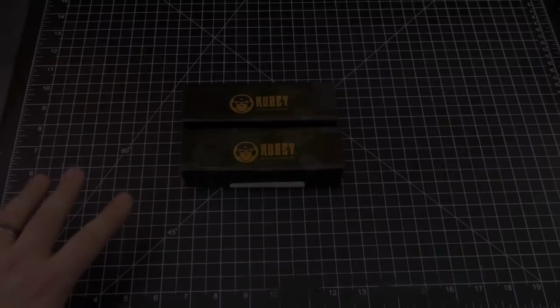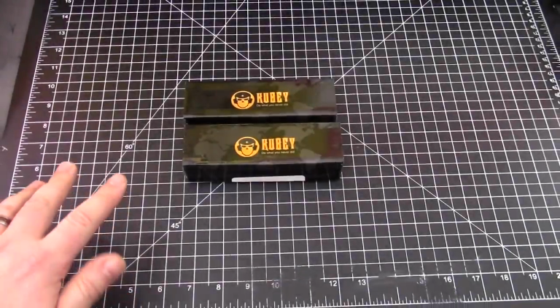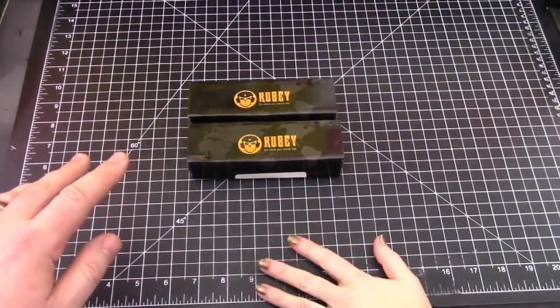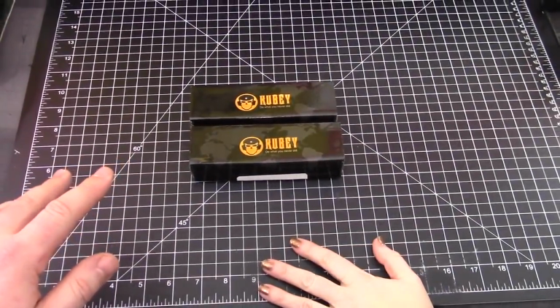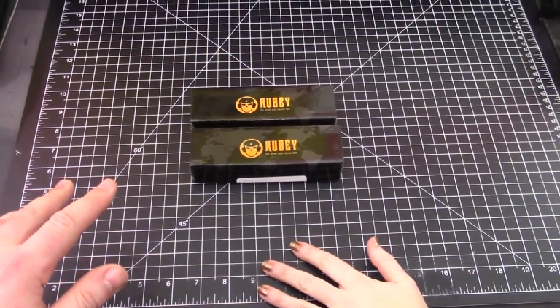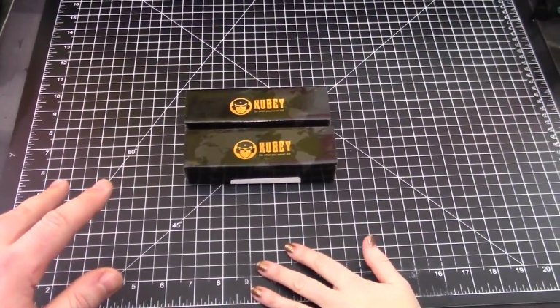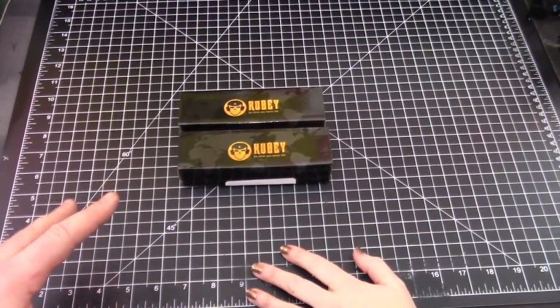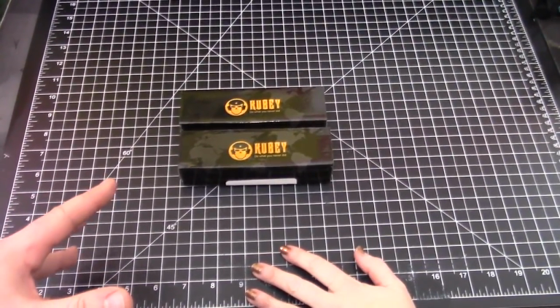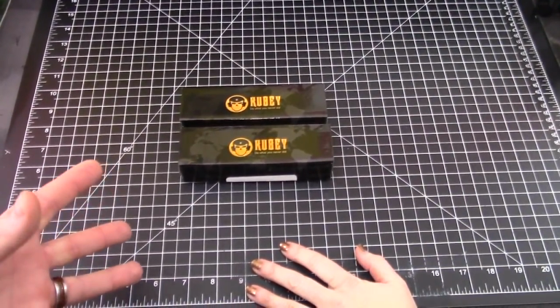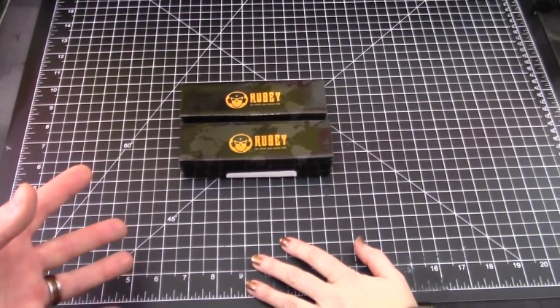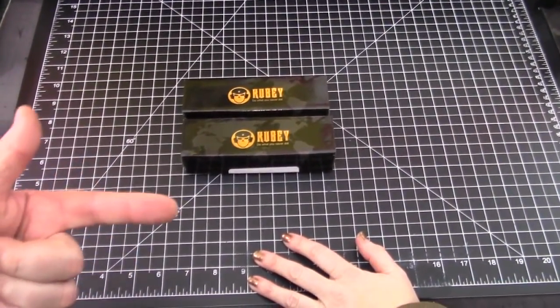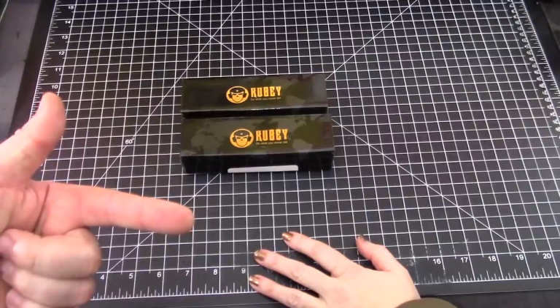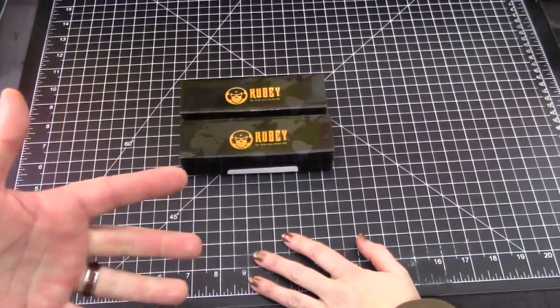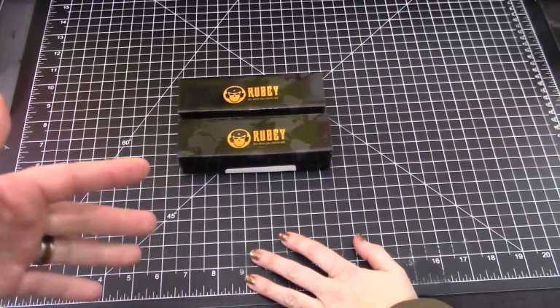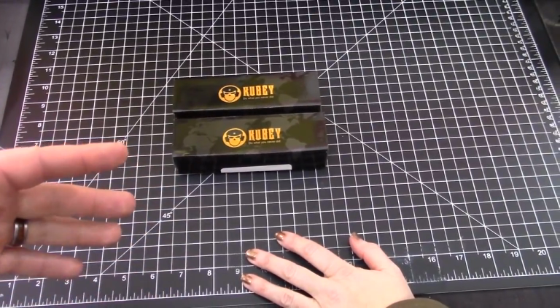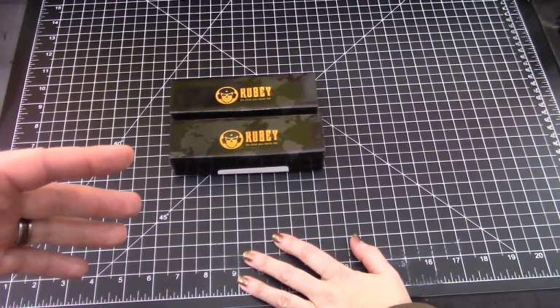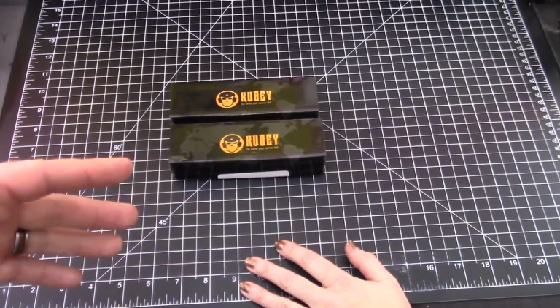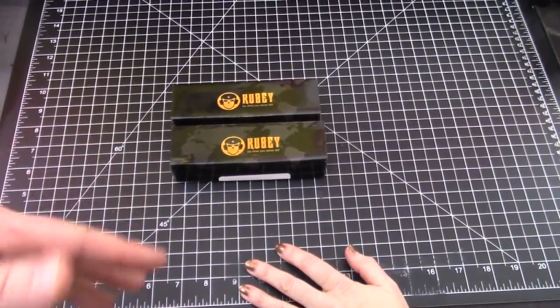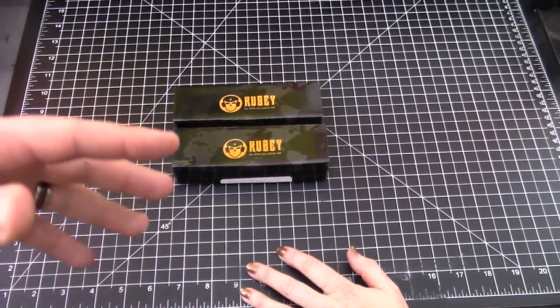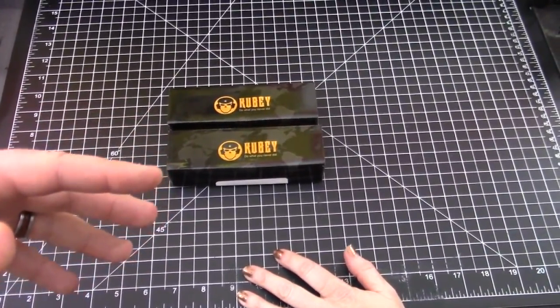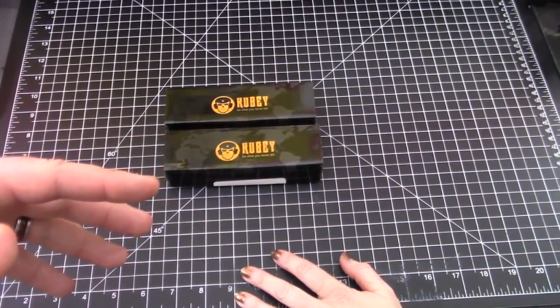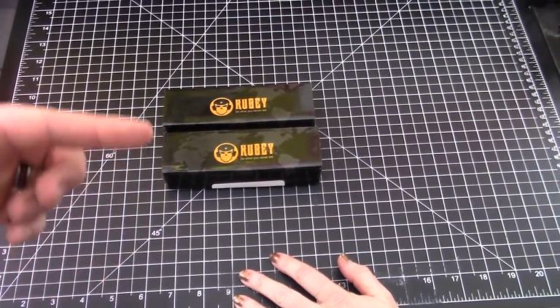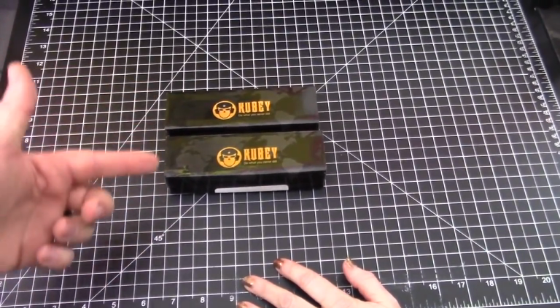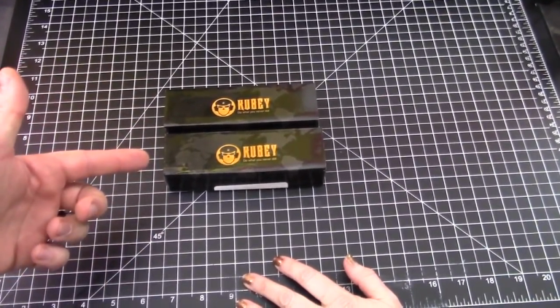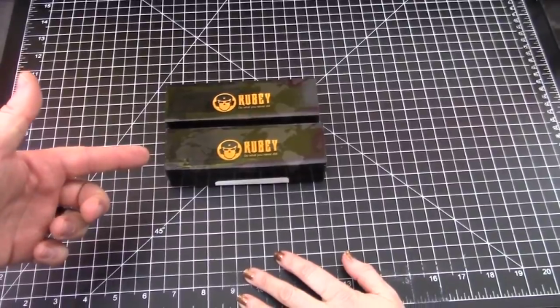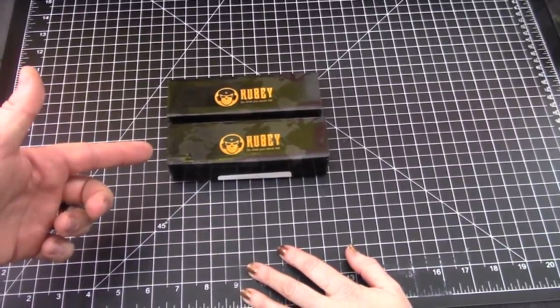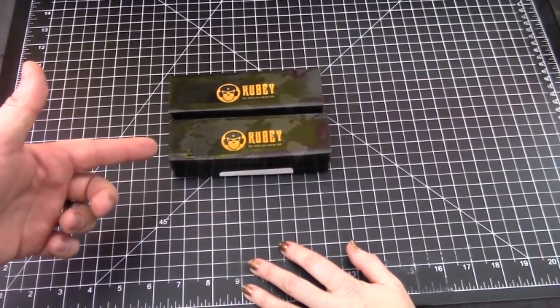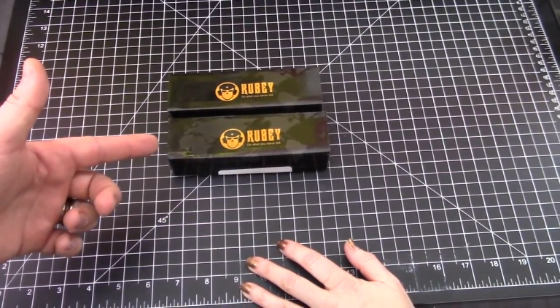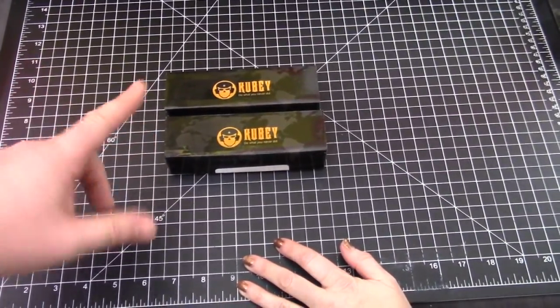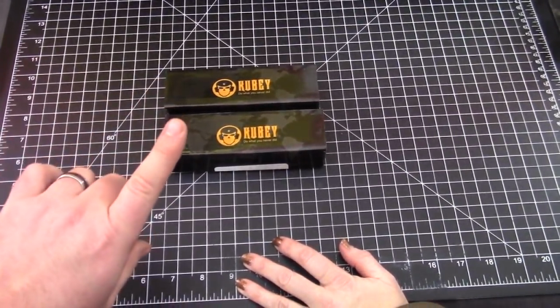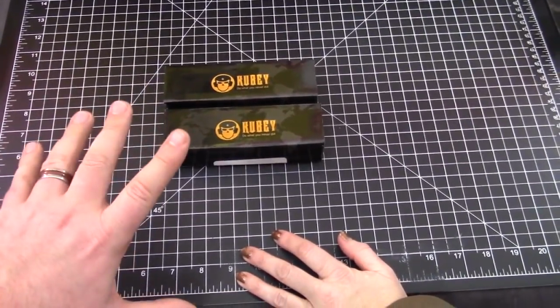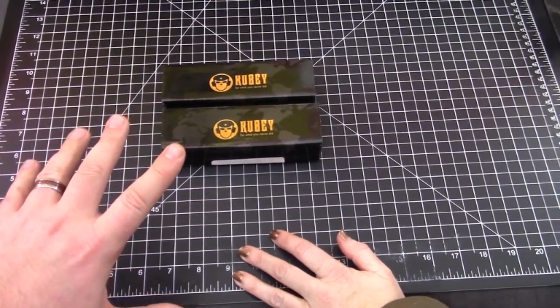I'm a little surprised that I like this knife, Frankie. We're looking at some budget knives from Kubi. Previously we've only looked at one, but we were impressed.